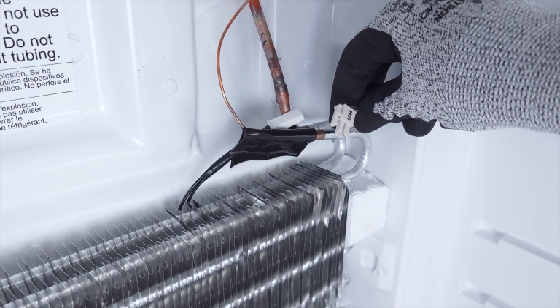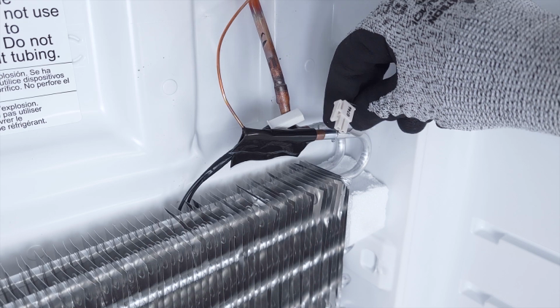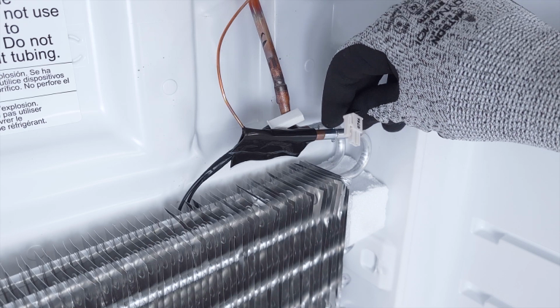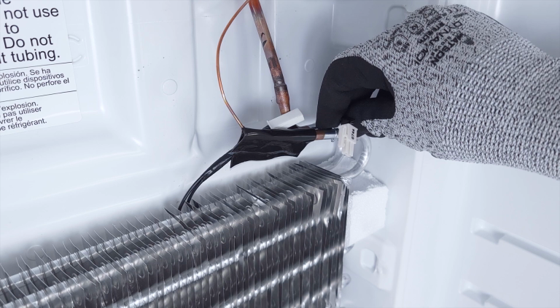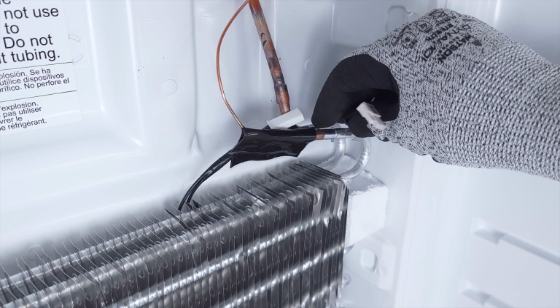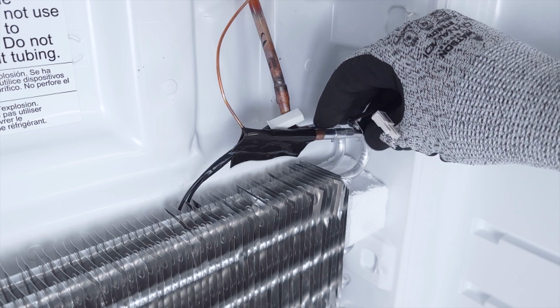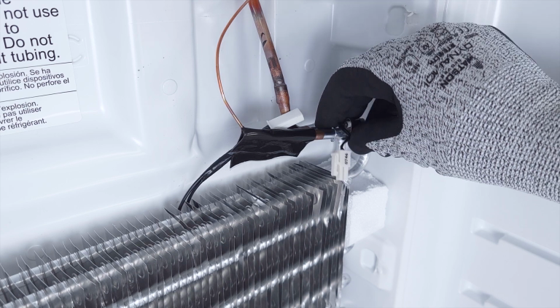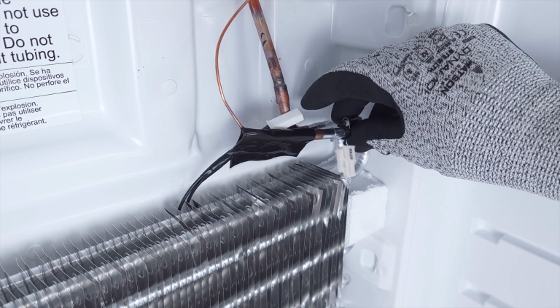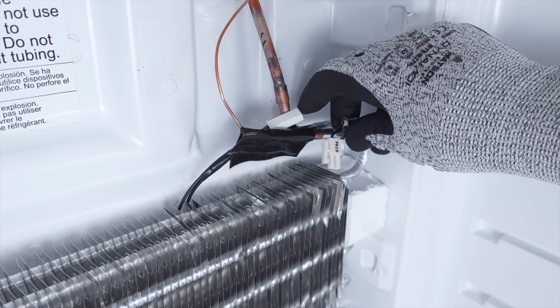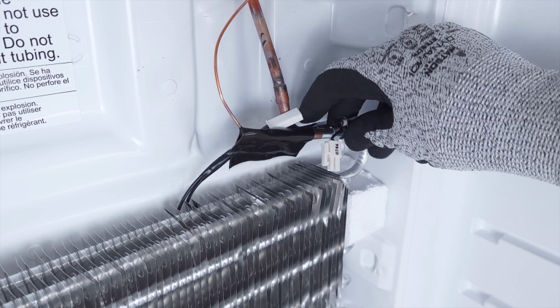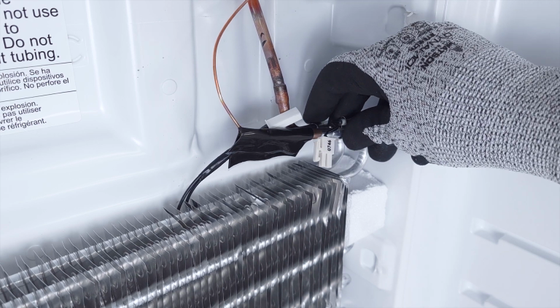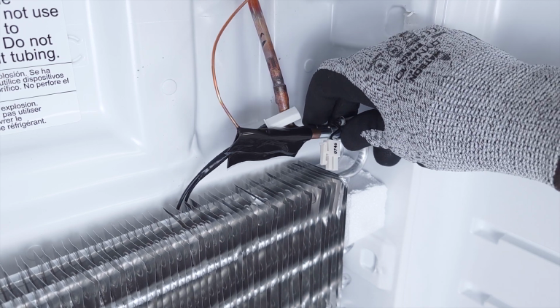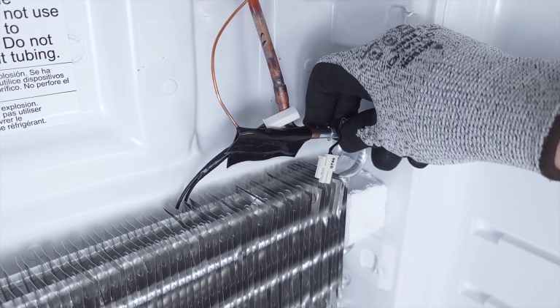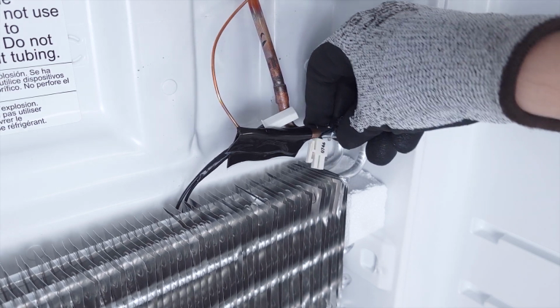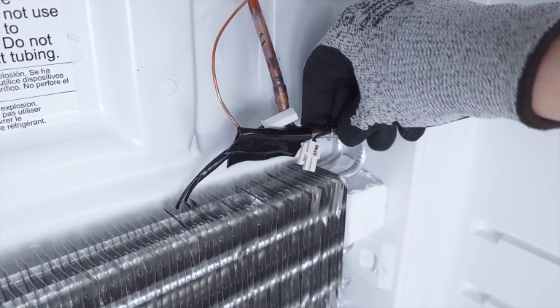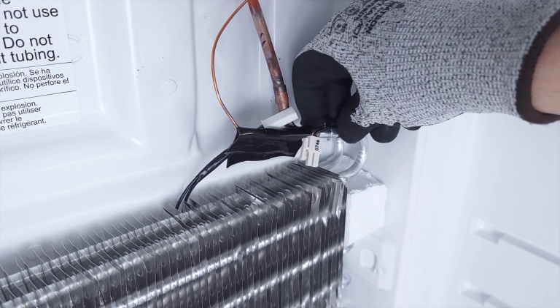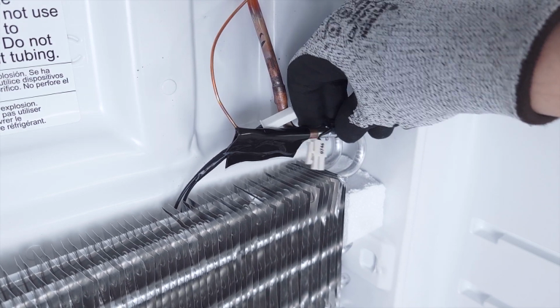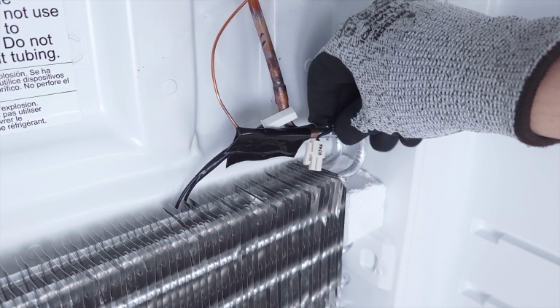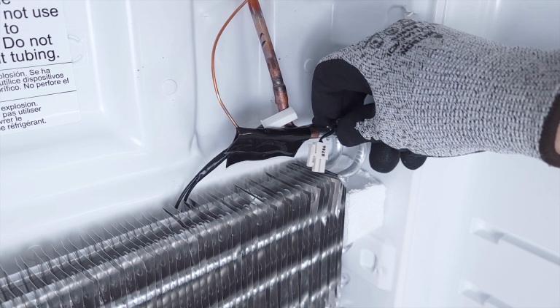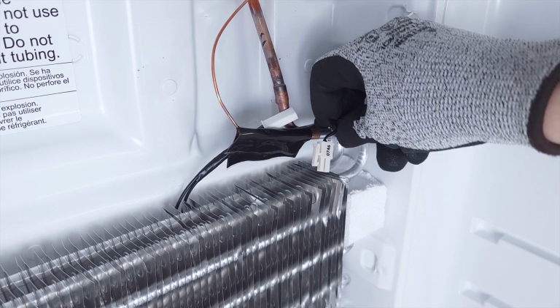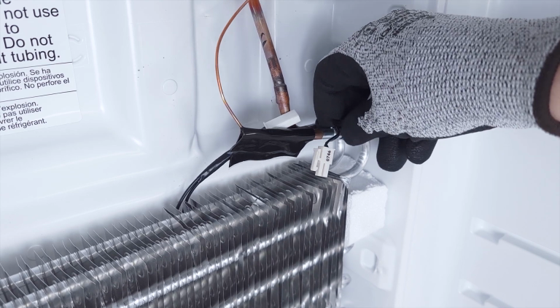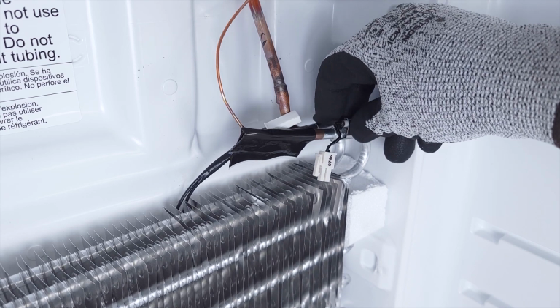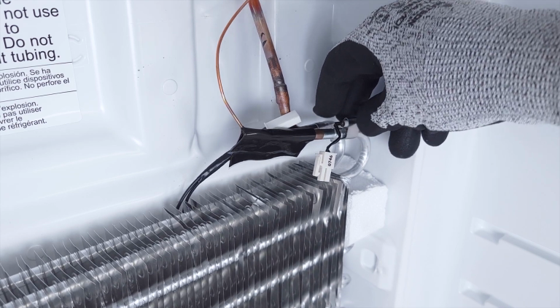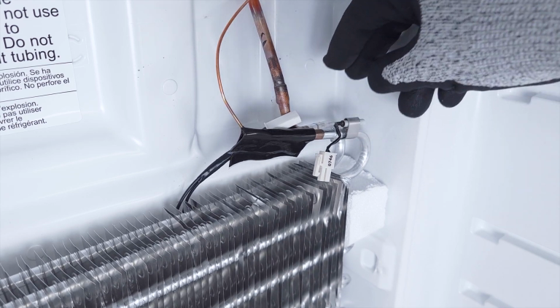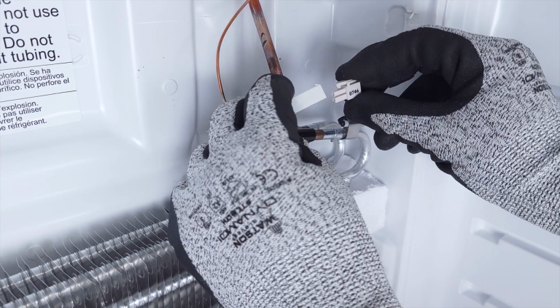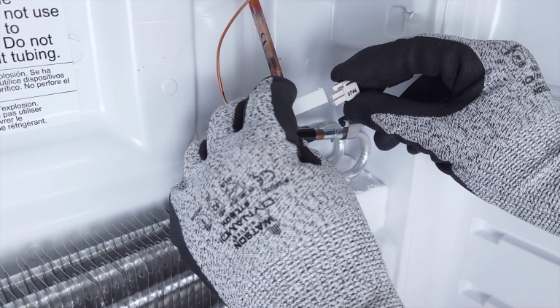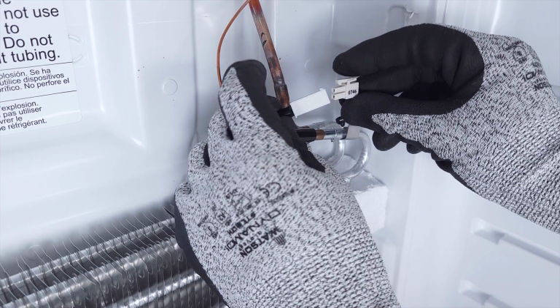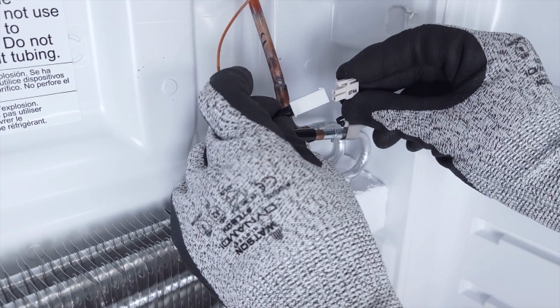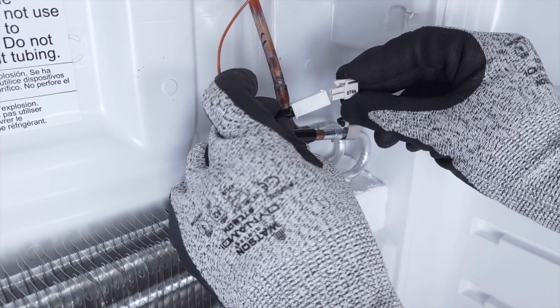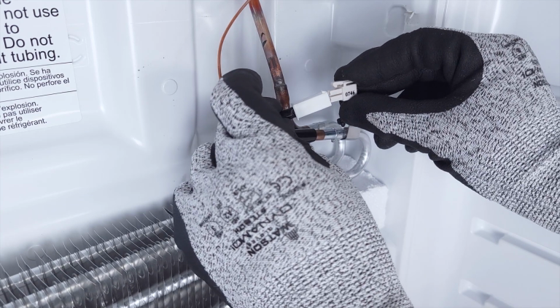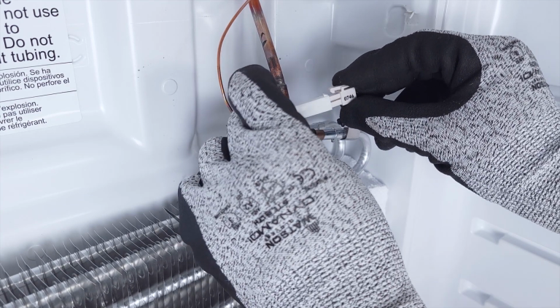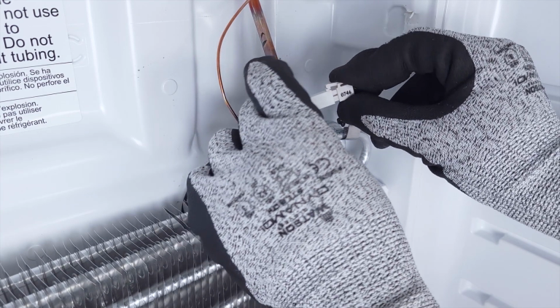Clamp the new thermistor onto the coils in the same spot as before. Next, reconnect the wires.